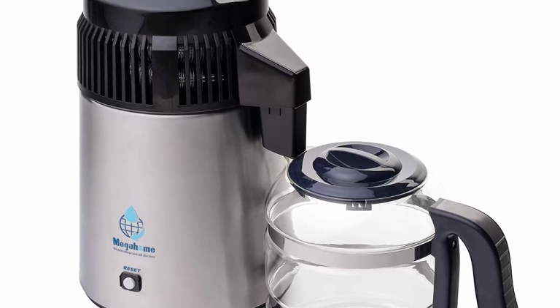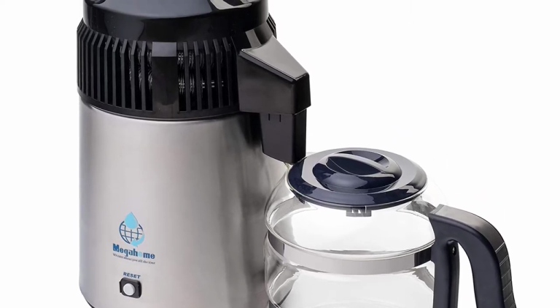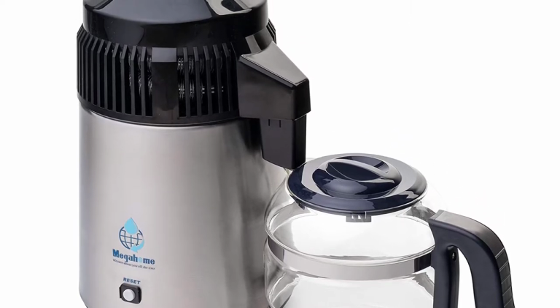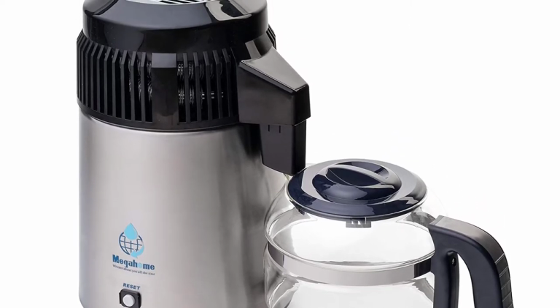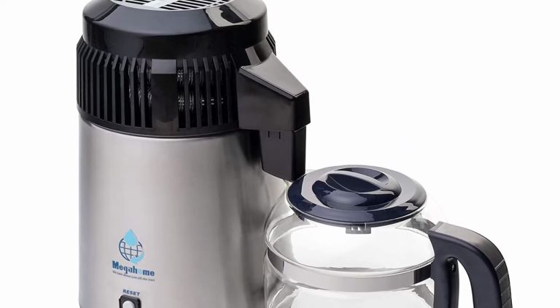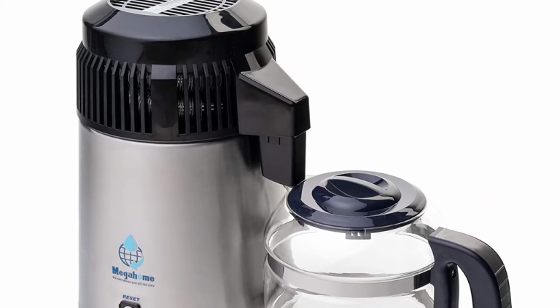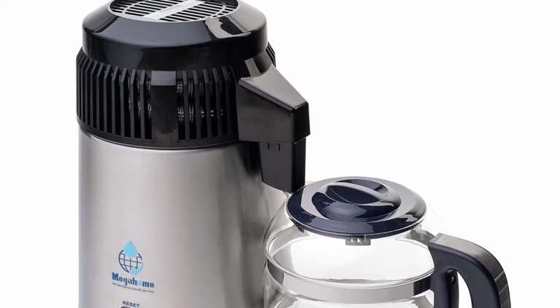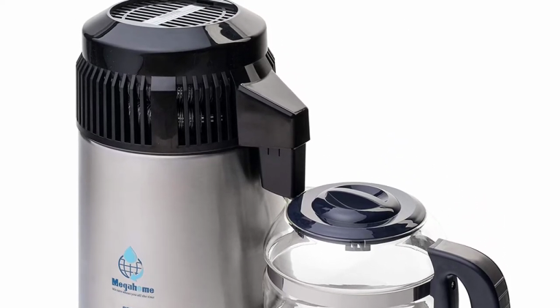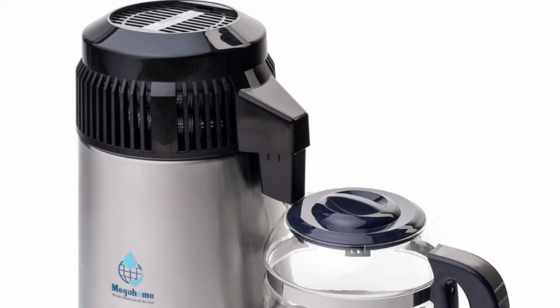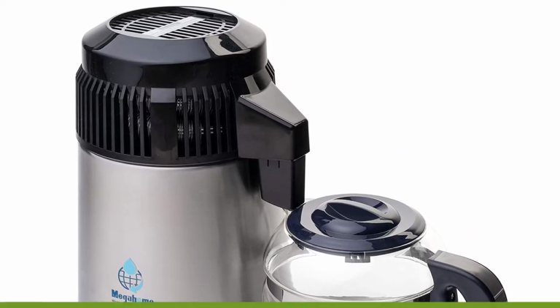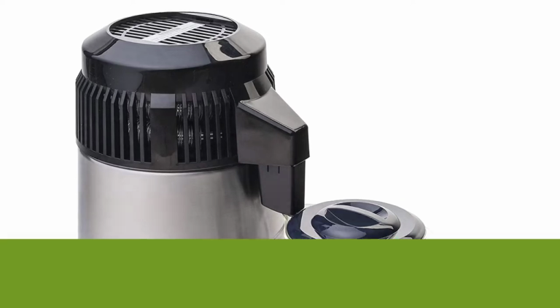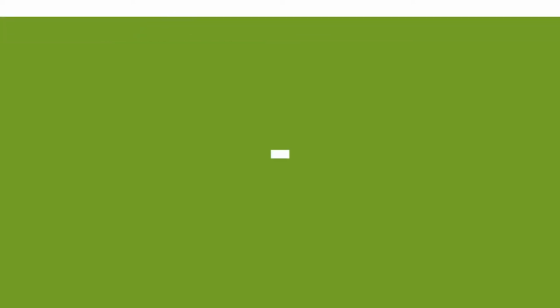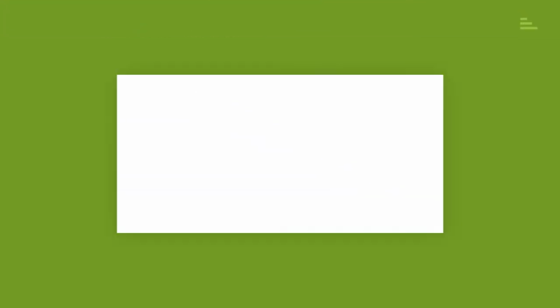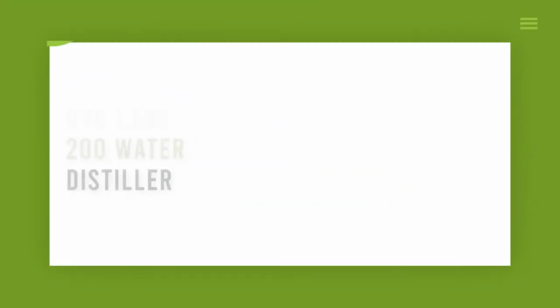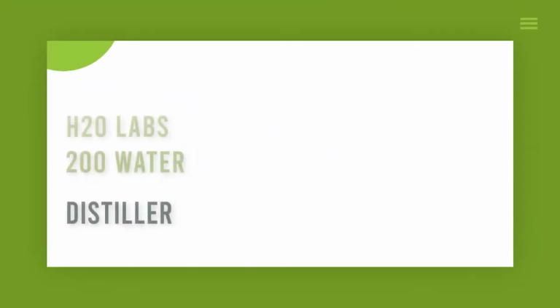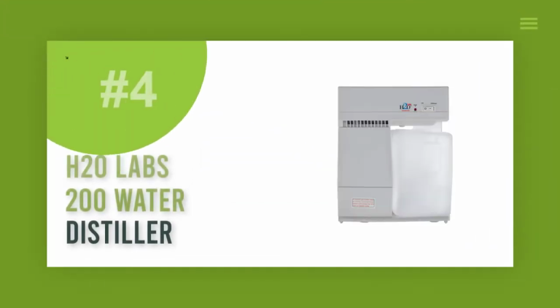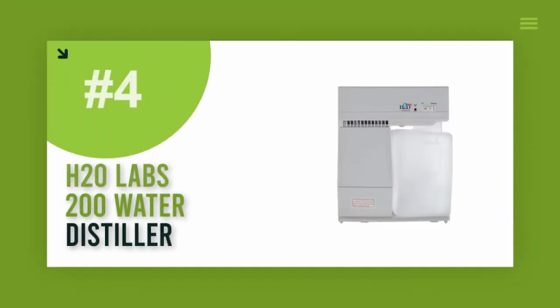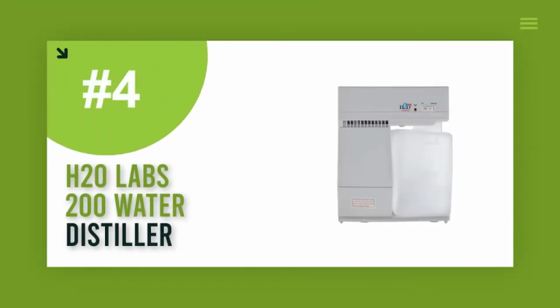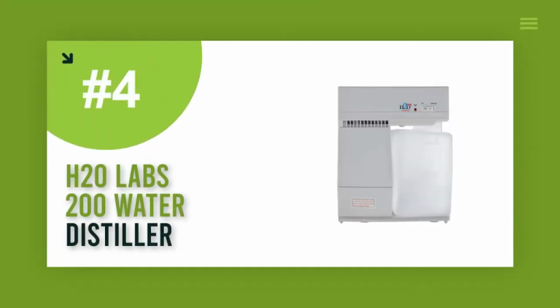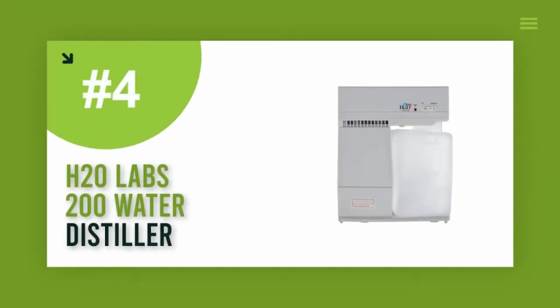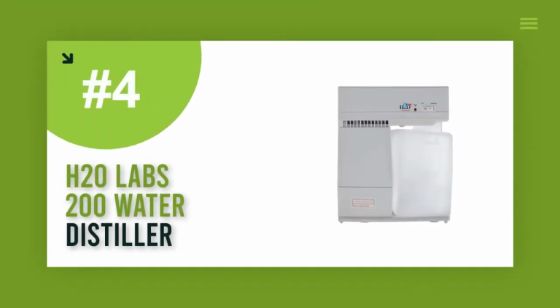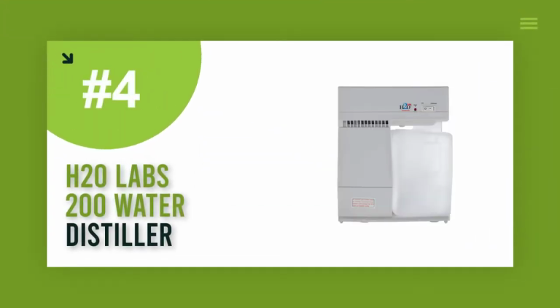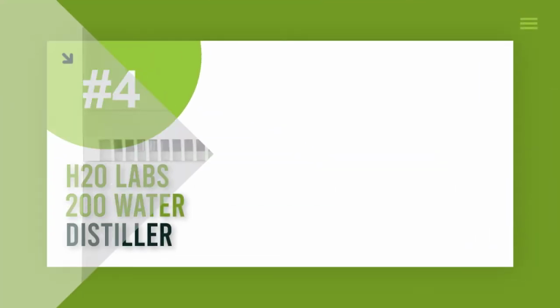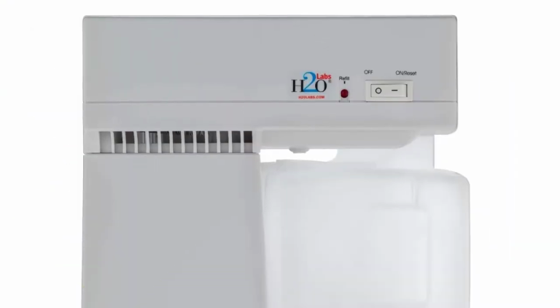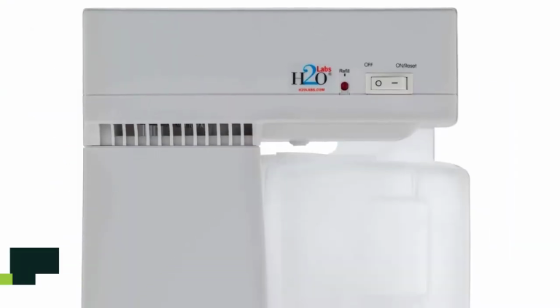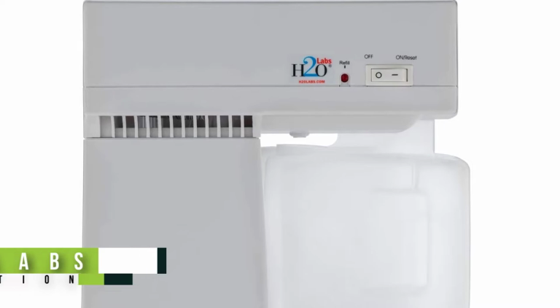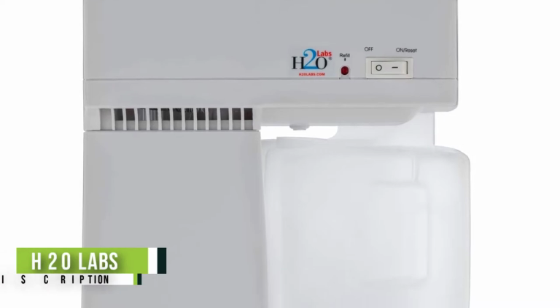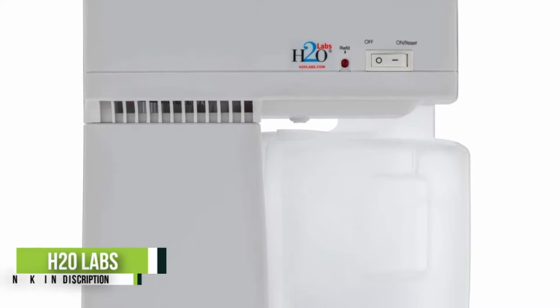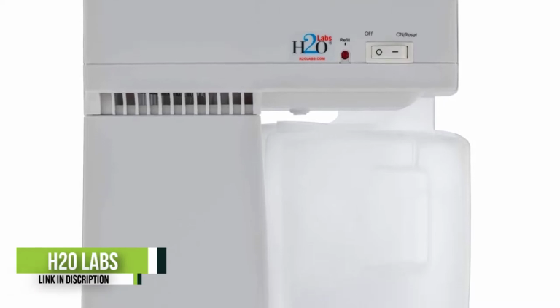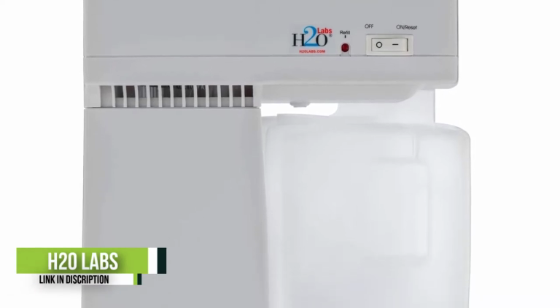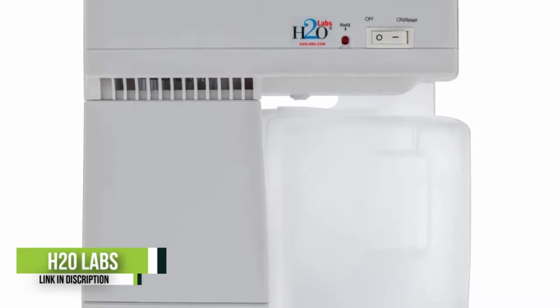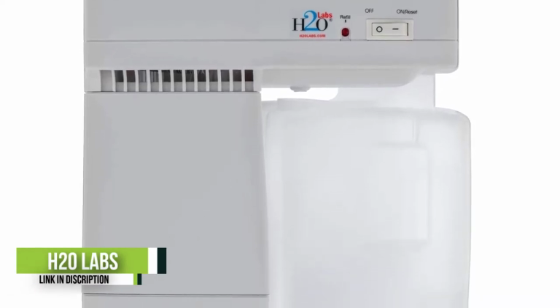The distiller comes with eight ounces of cleaning powder for removing residue, and you can buy more powder from the manufacturer online.